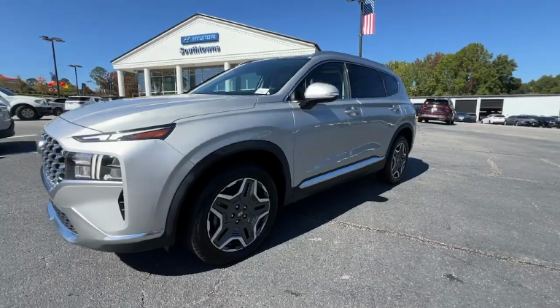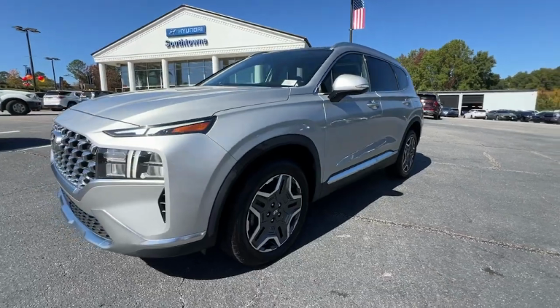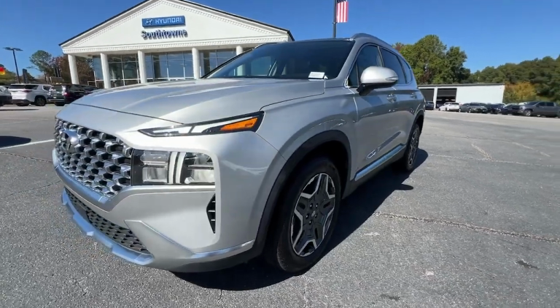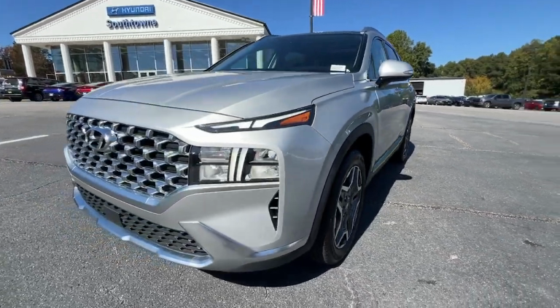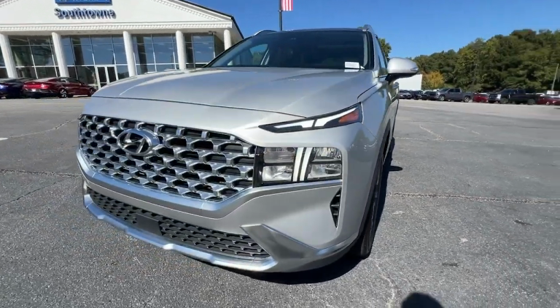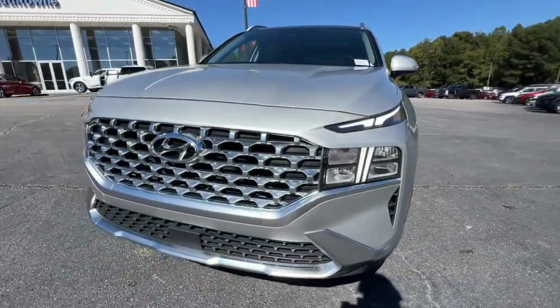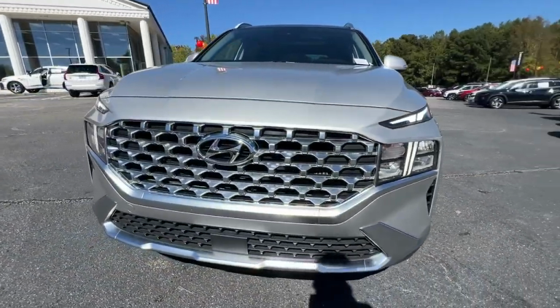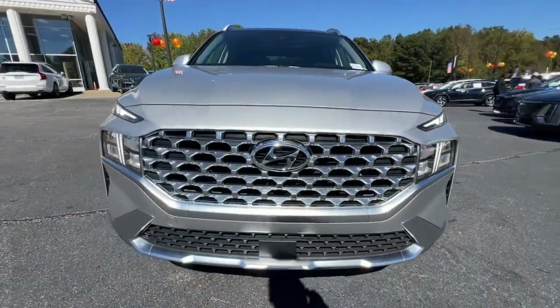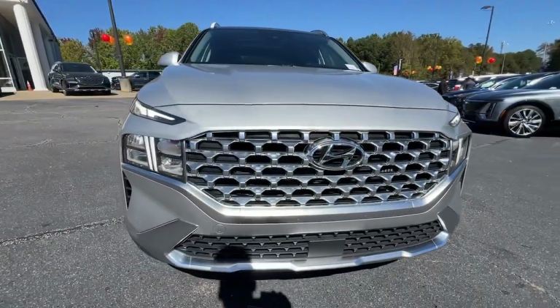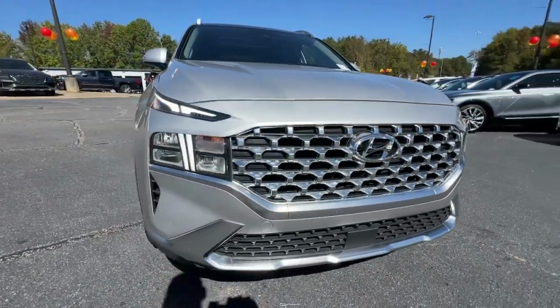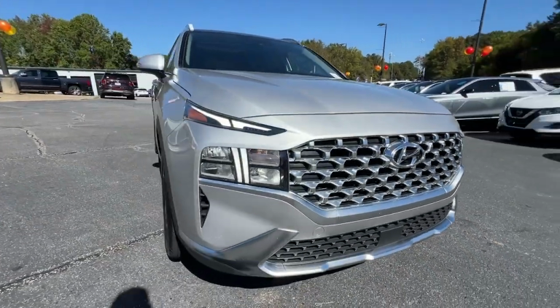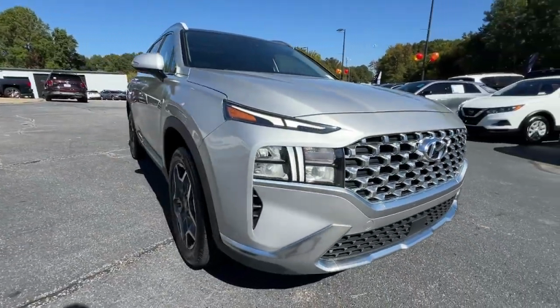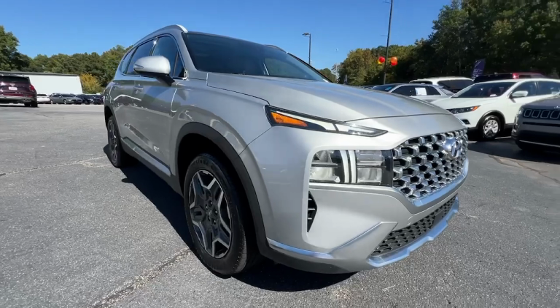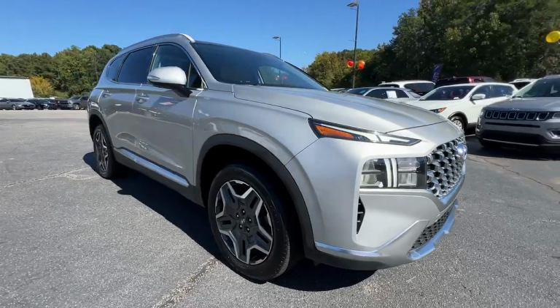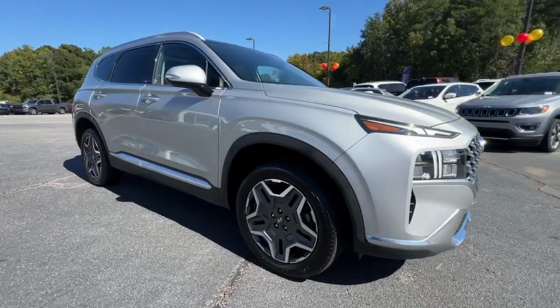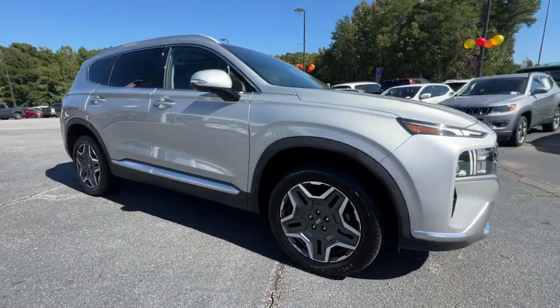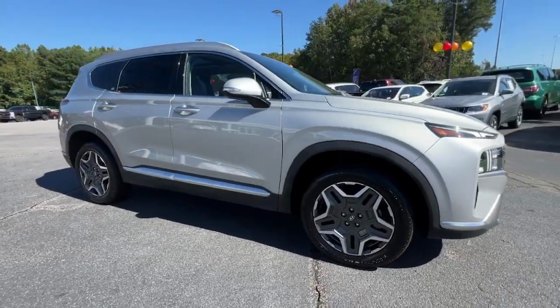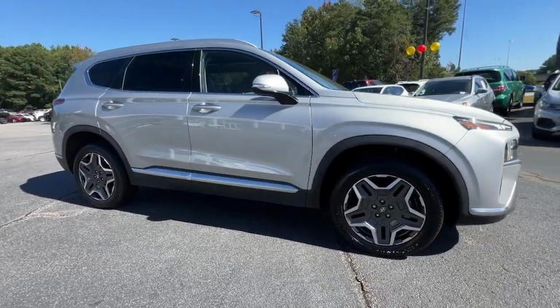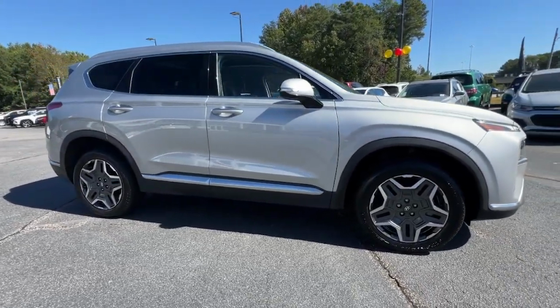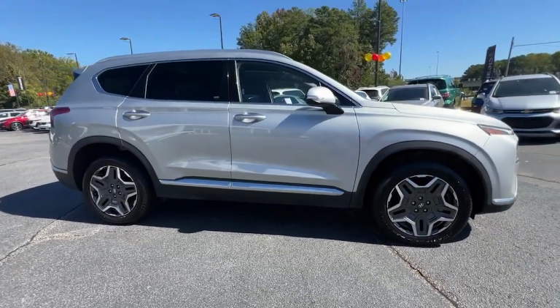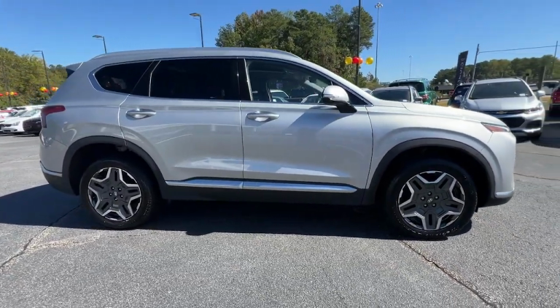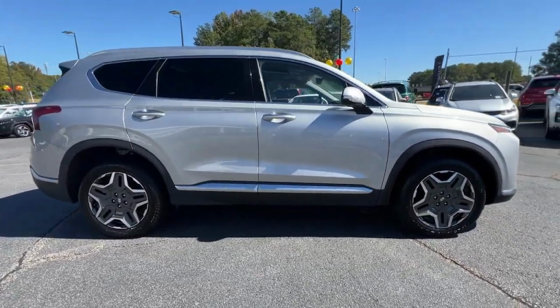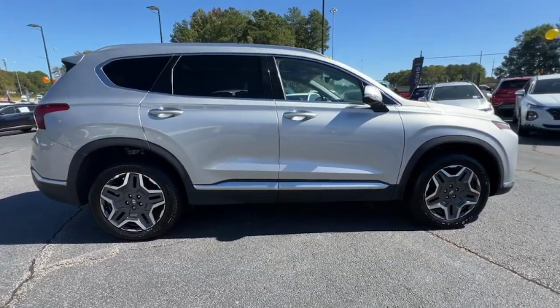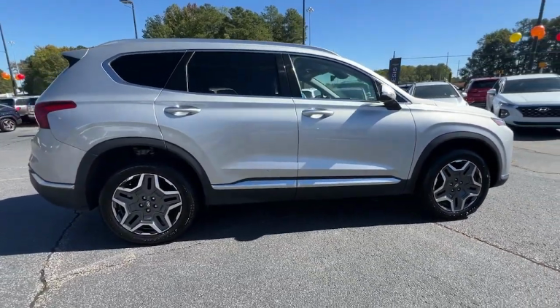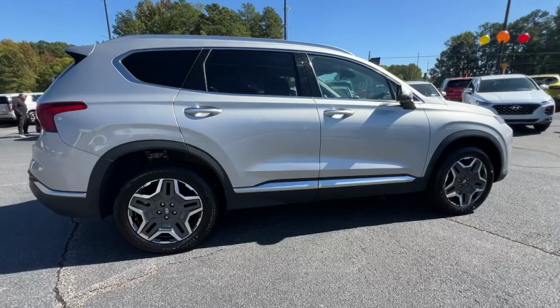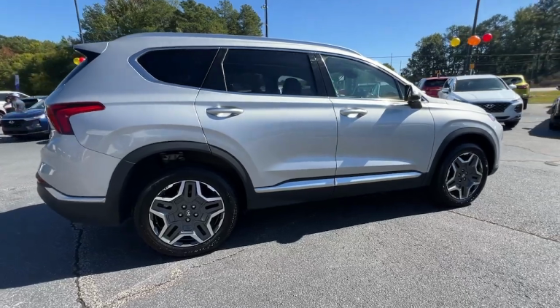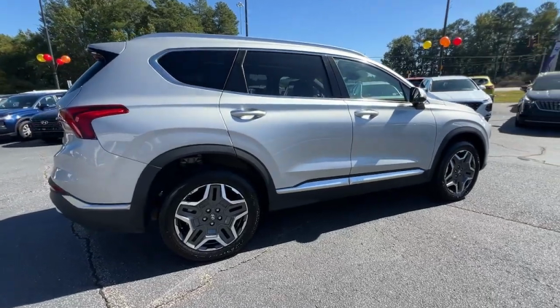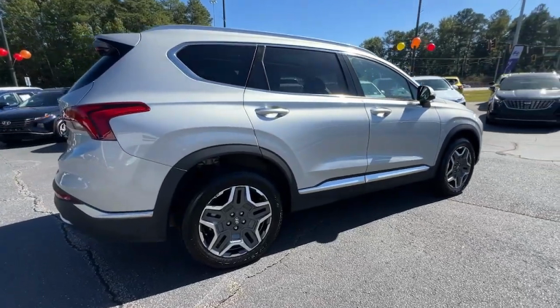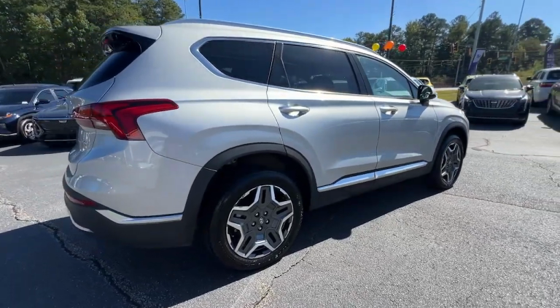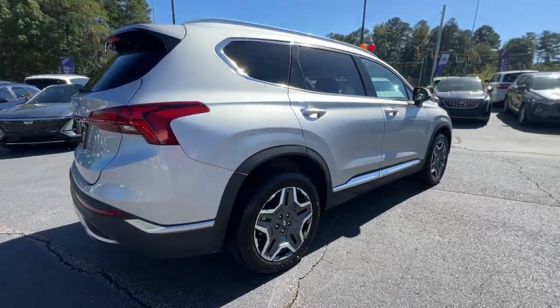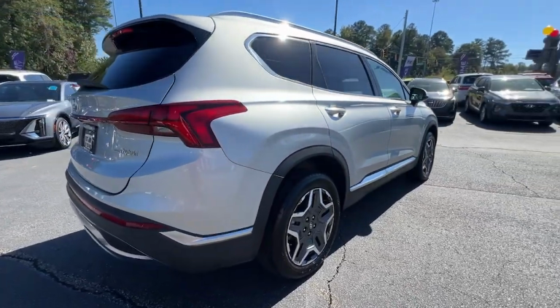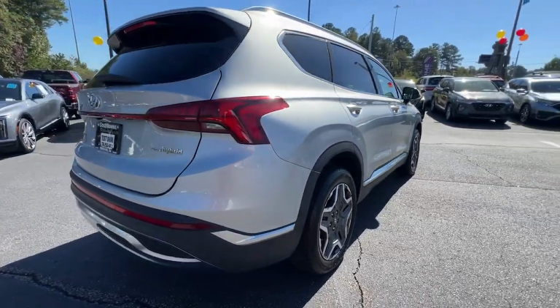Get into the 2022 Hyundai Santa Fe. This vehicle is an outstanding buy with fewer than 60,000 miles on the odometer. Handsome and versatile, this Santa Fe brings ease and comfort to your busy lifestyle.